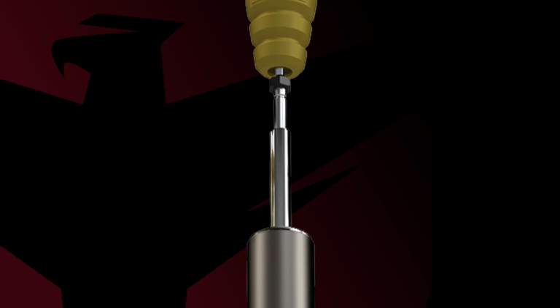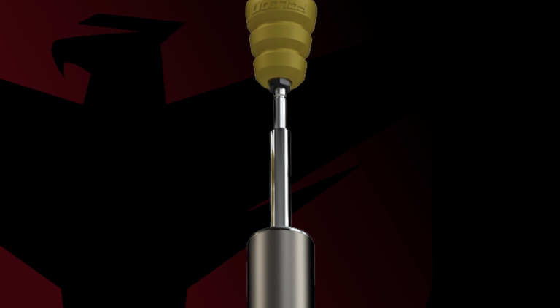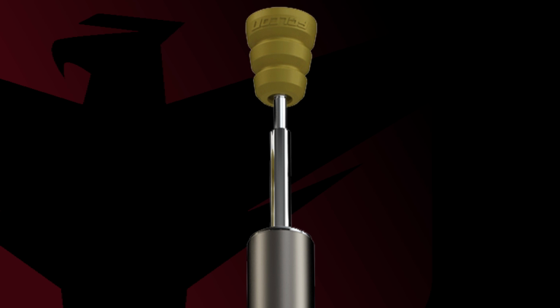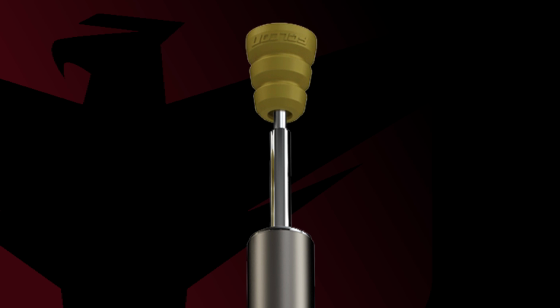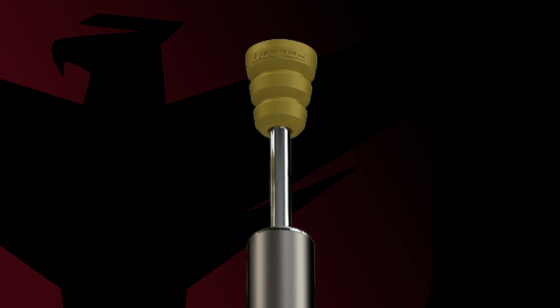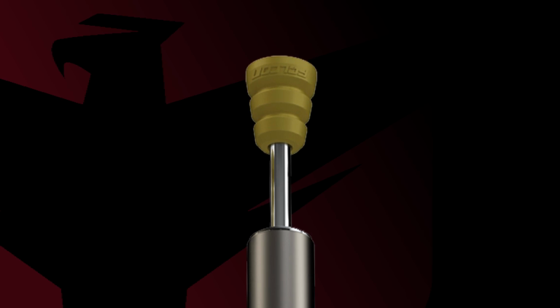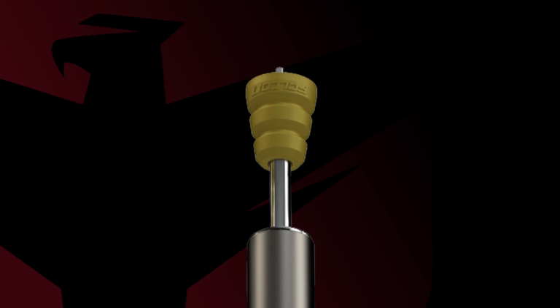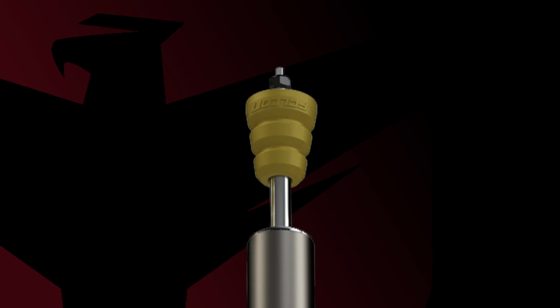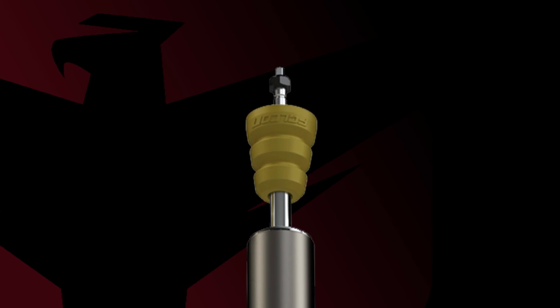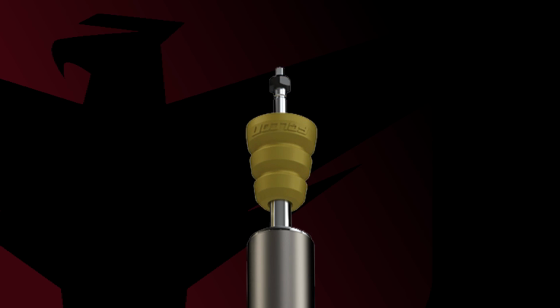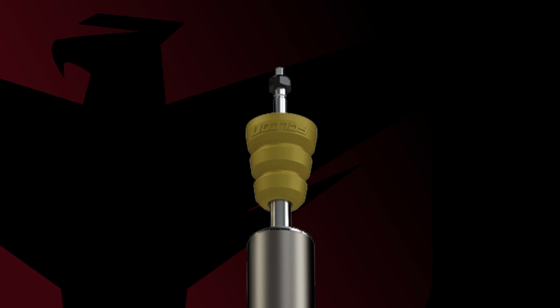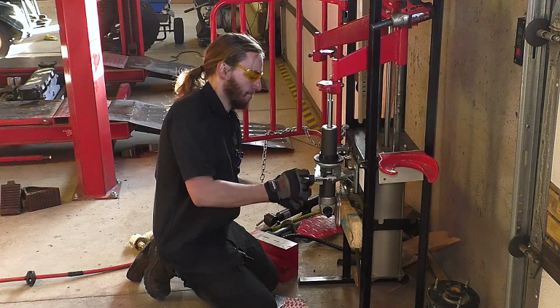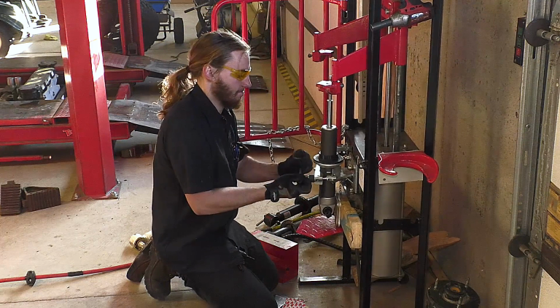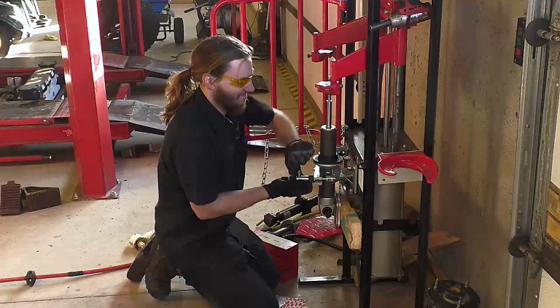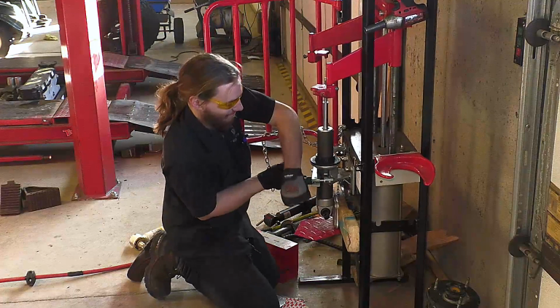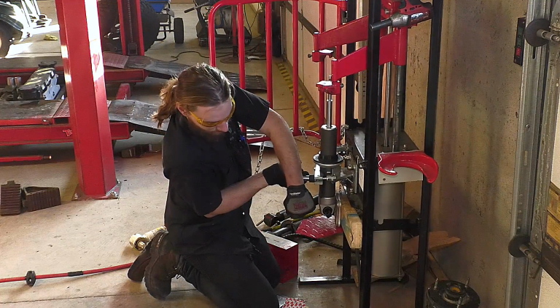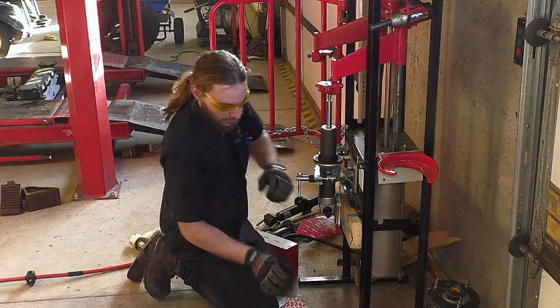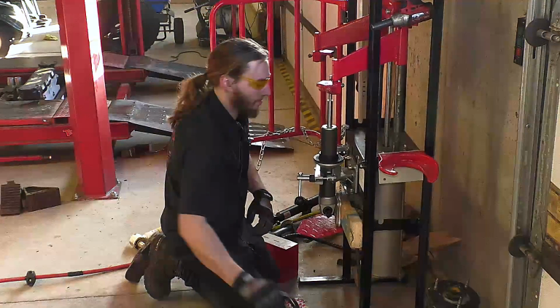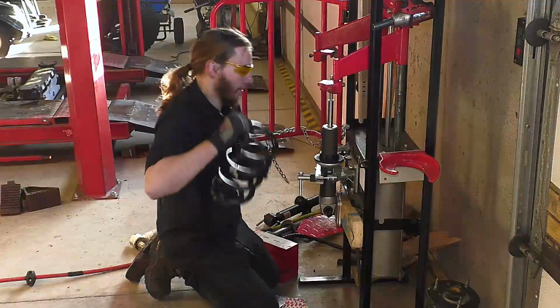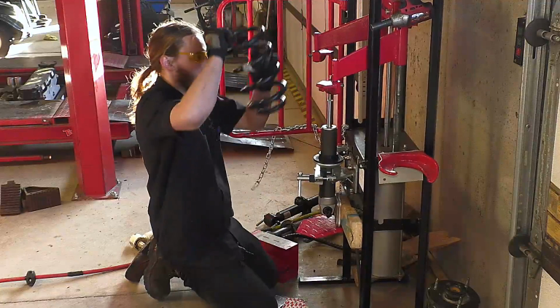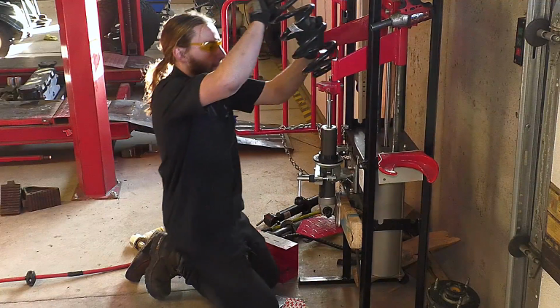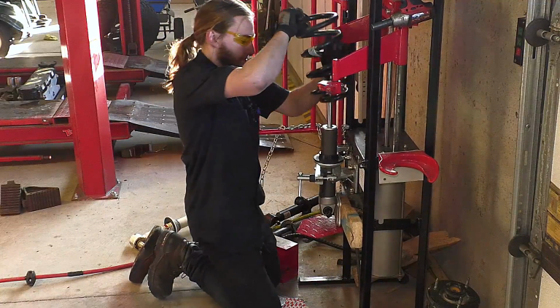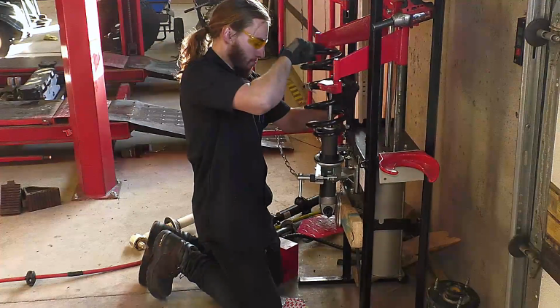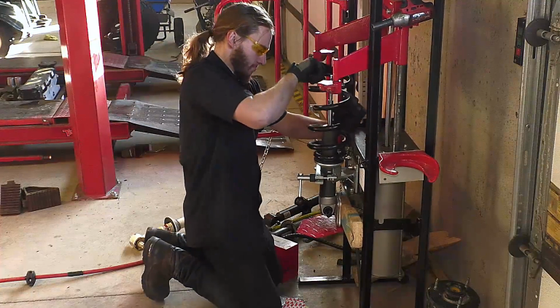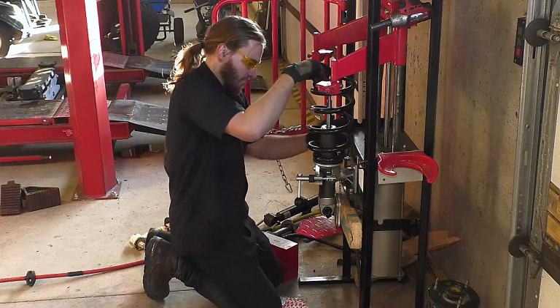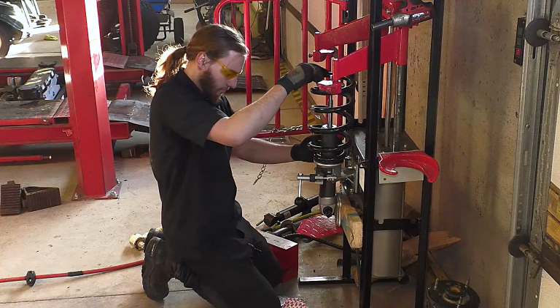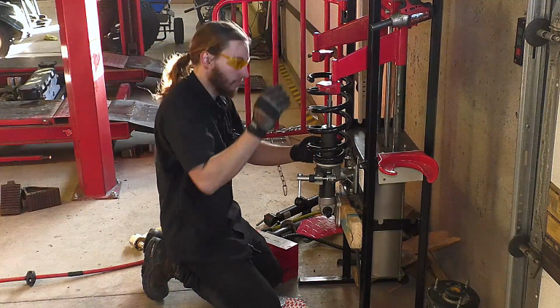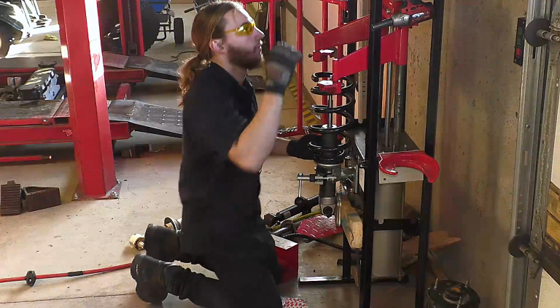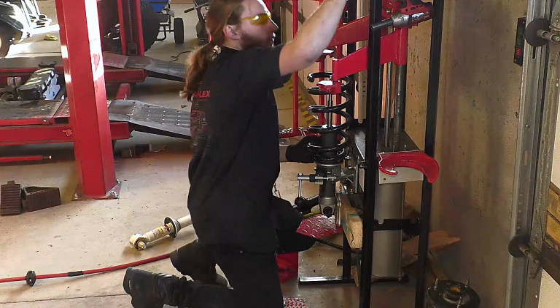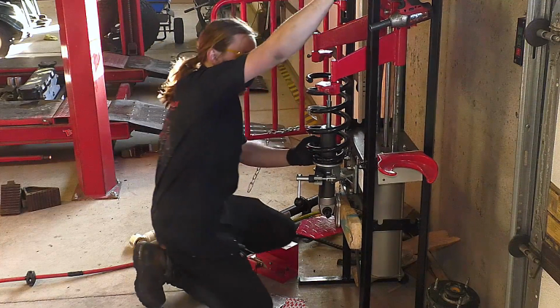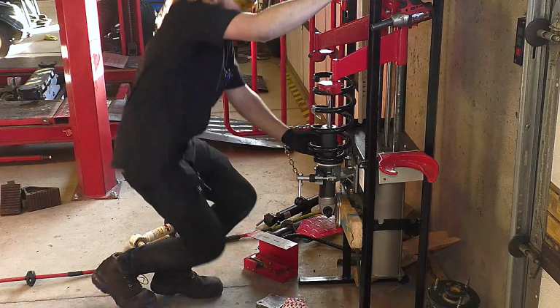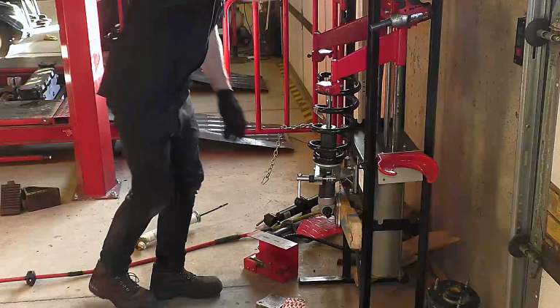Place the front bump stops onto the shaft with the wide end towards the top. After the ride height has been determined, have a qualified mechanic separate the spring from the original shock body using a spring compressor and install the spring onto the Falcon shock body.